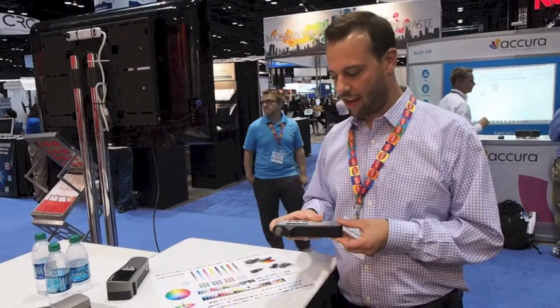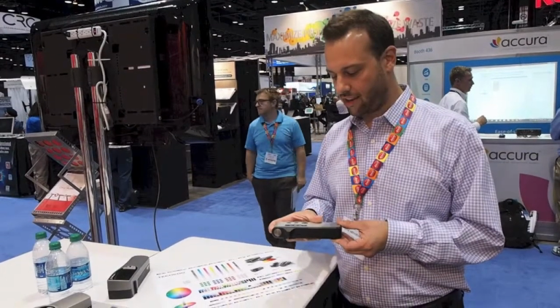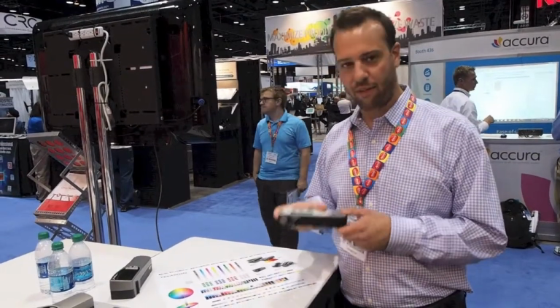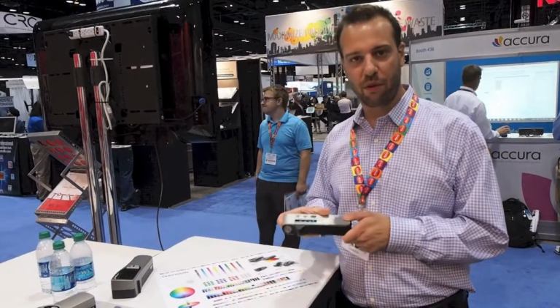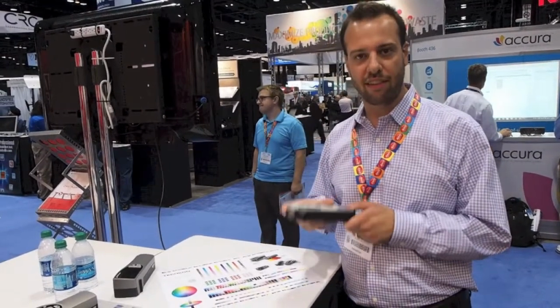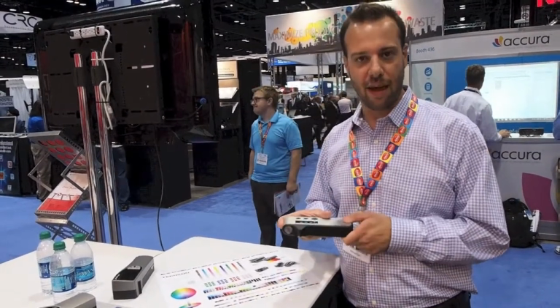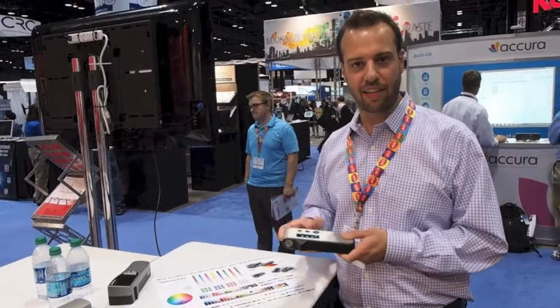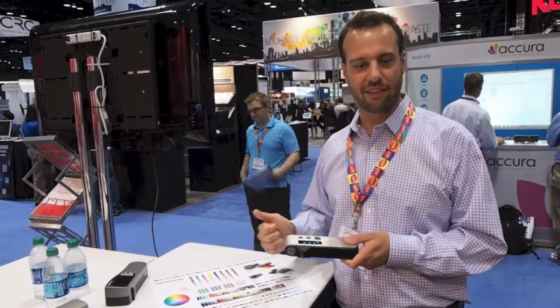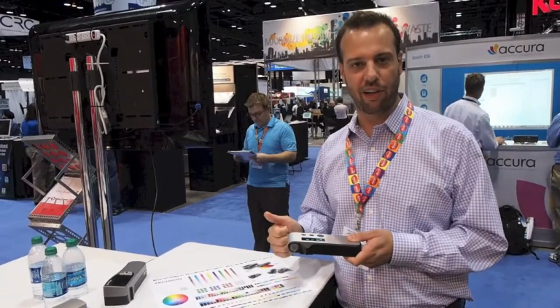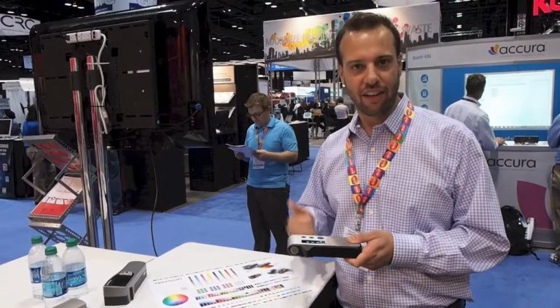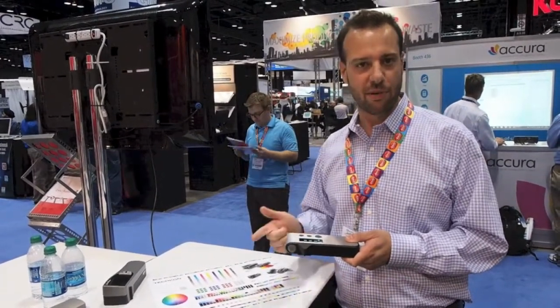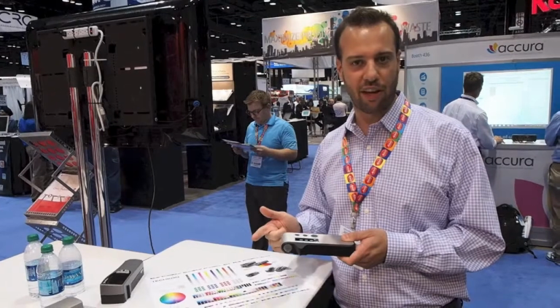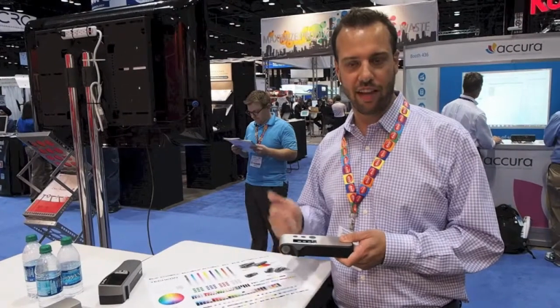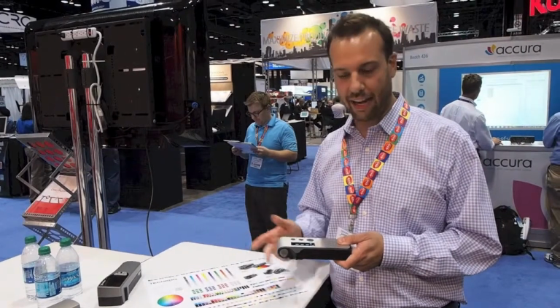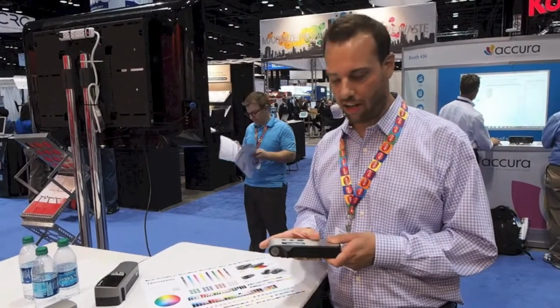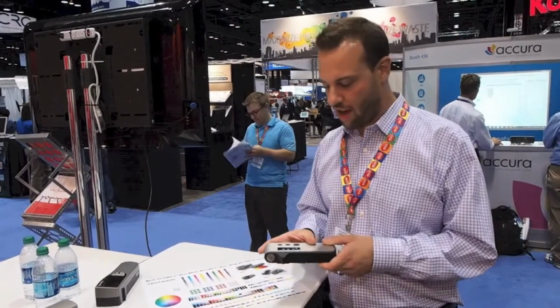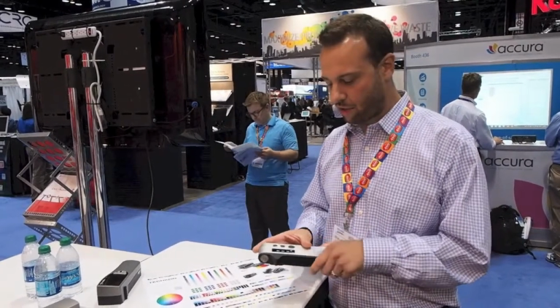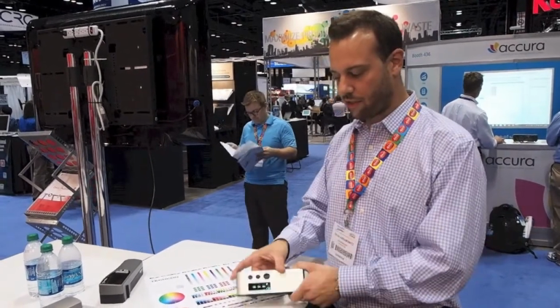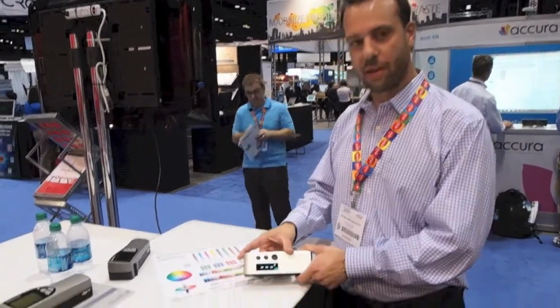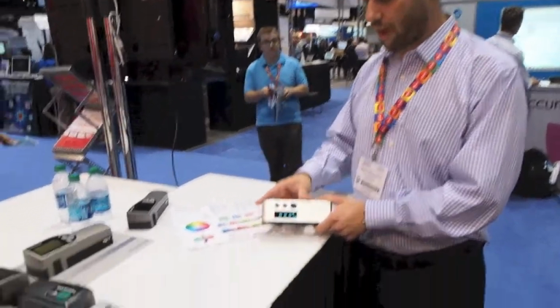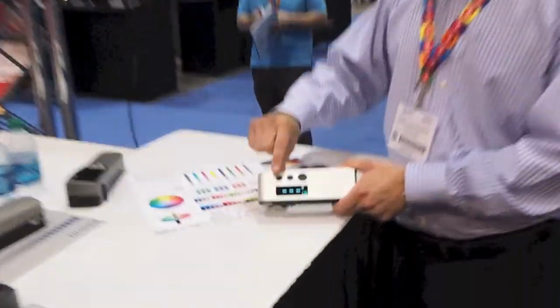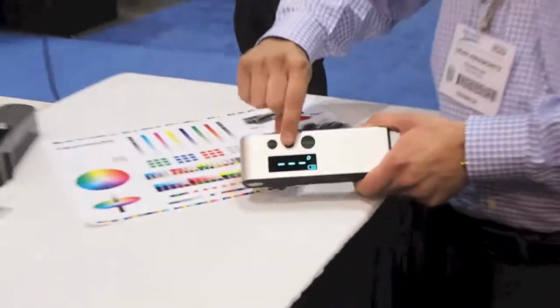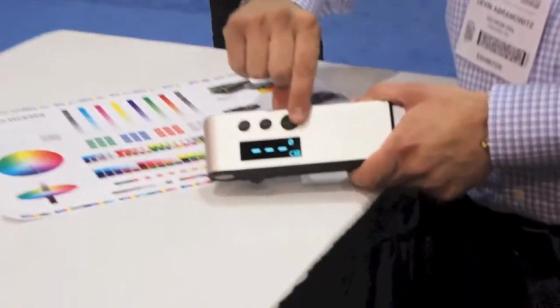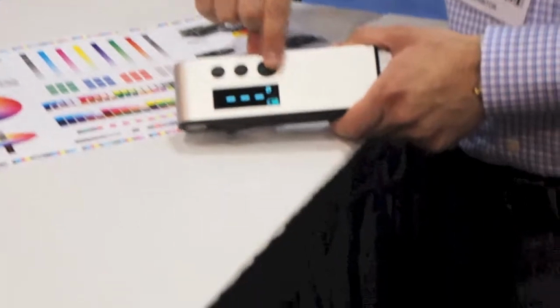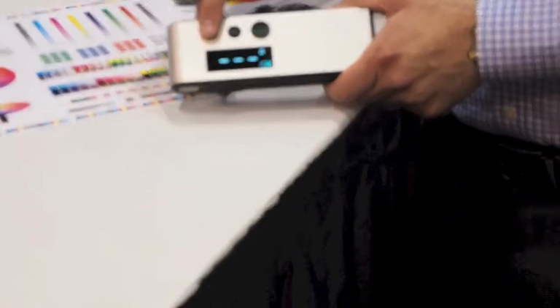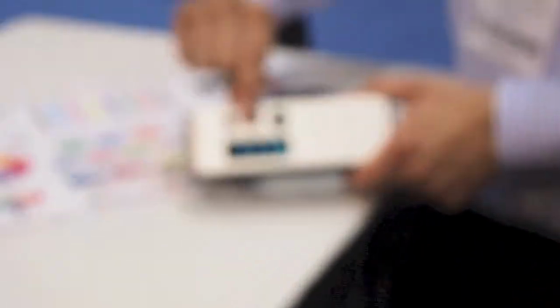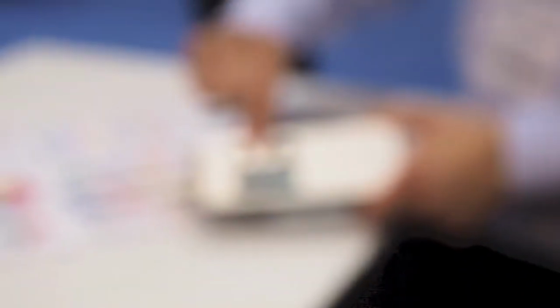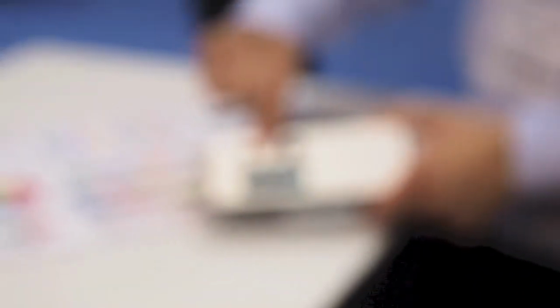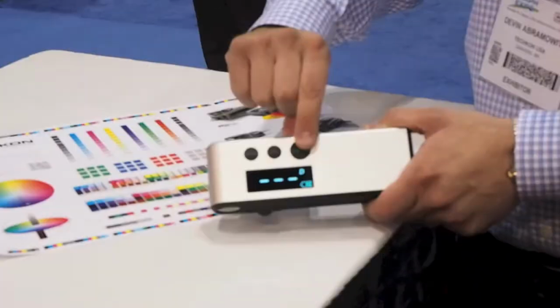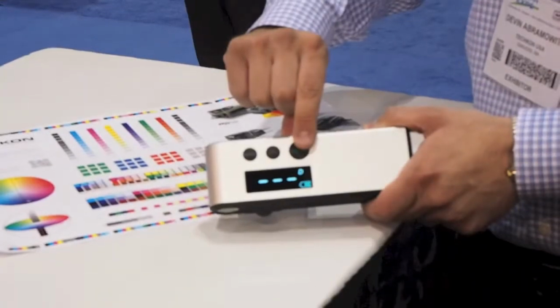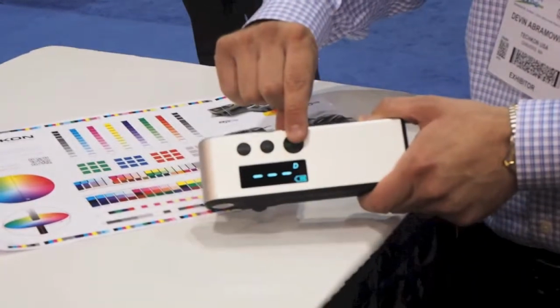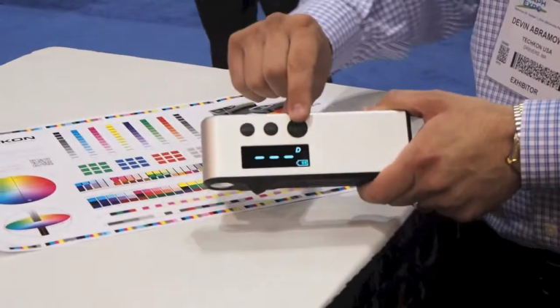It is a three-in-one densitometer. It takes density readings, transmission readings, and dot gain readings. As you can see, it's a very simple device. It only has three buttons on it: a mode button, a calibration button, and your density reading button.